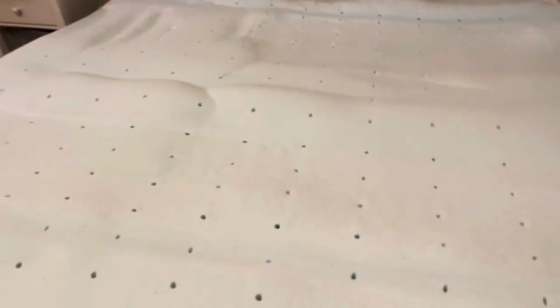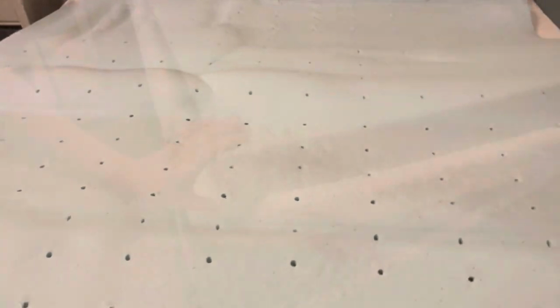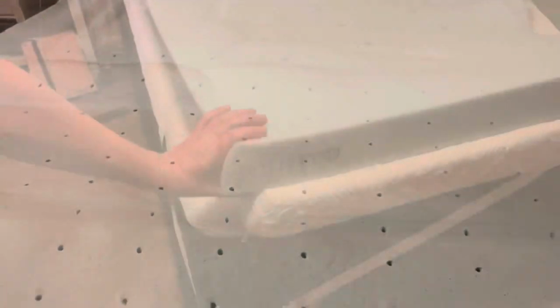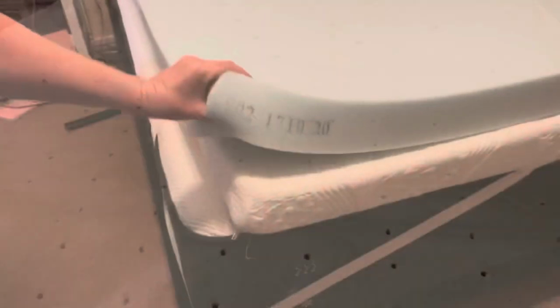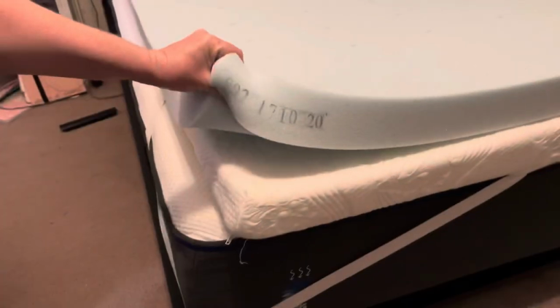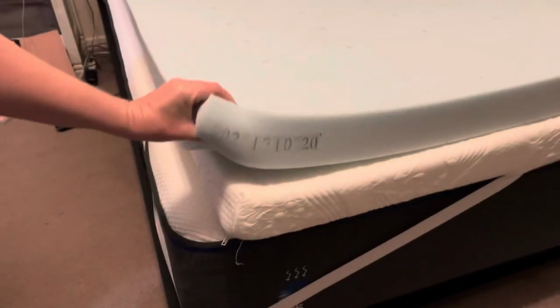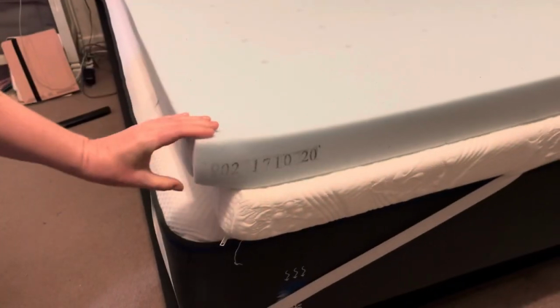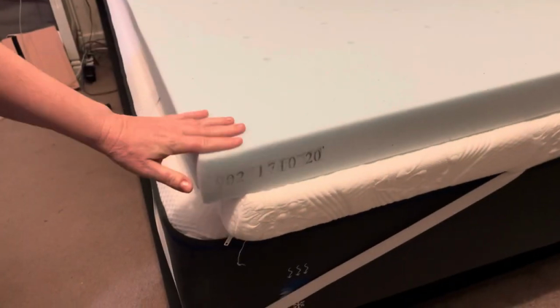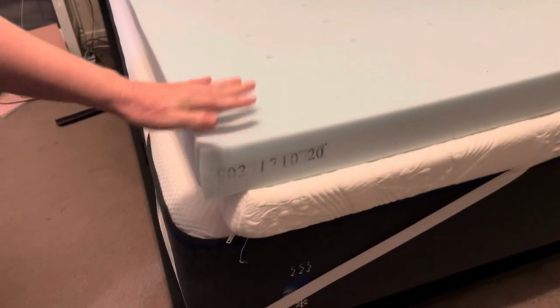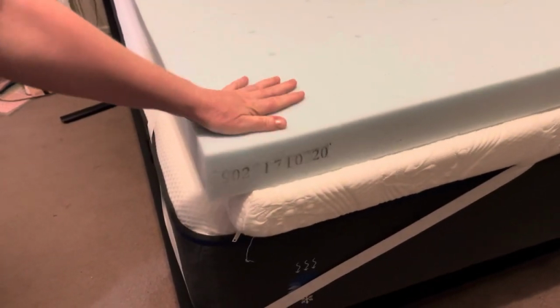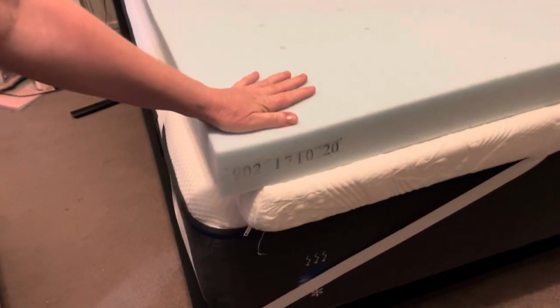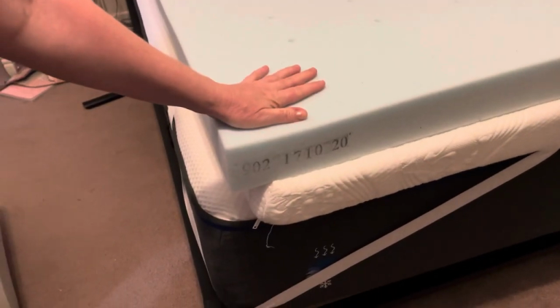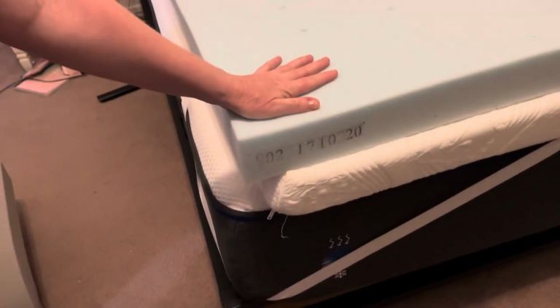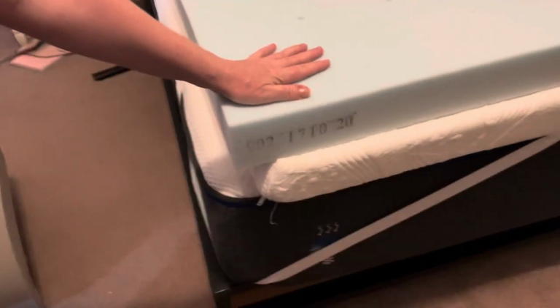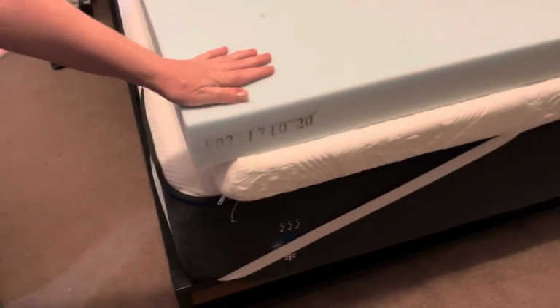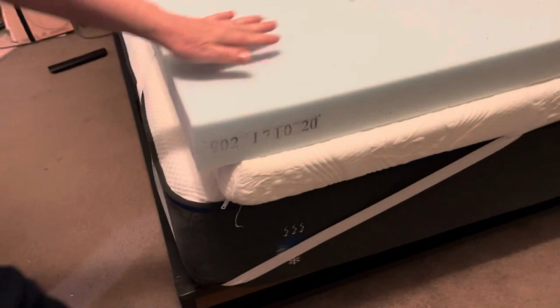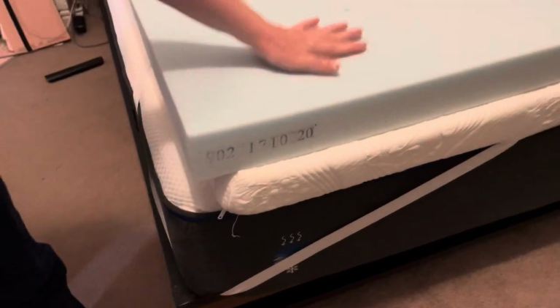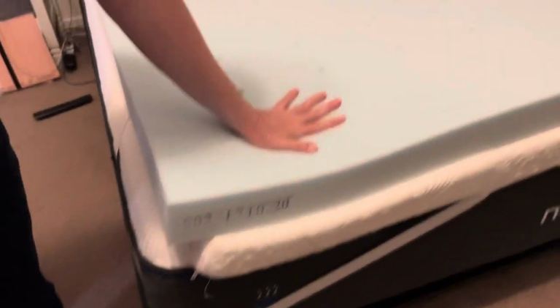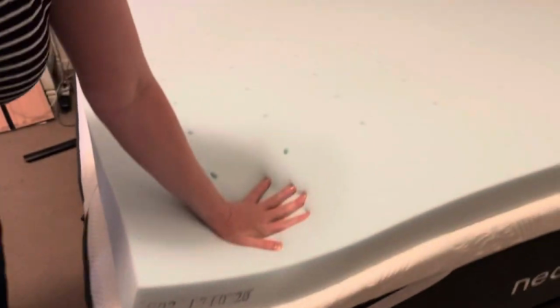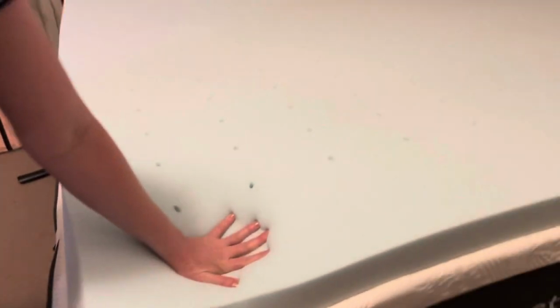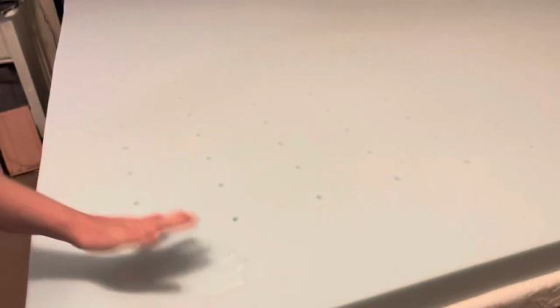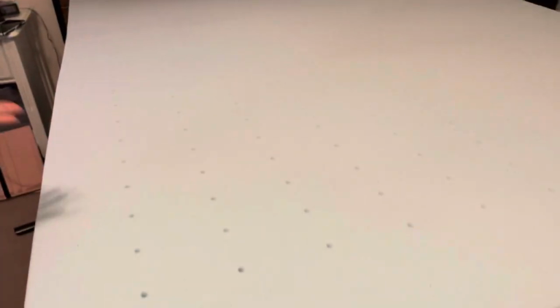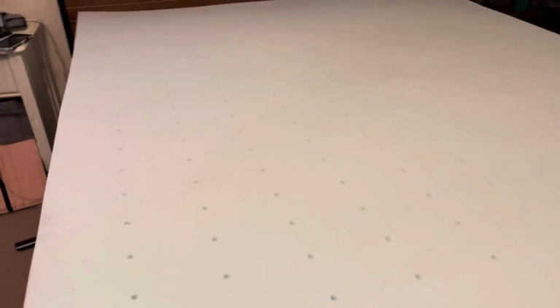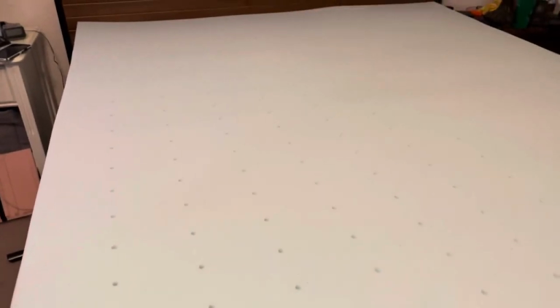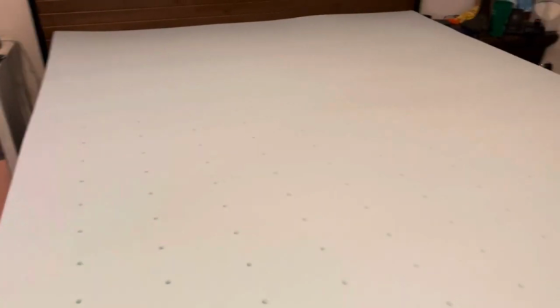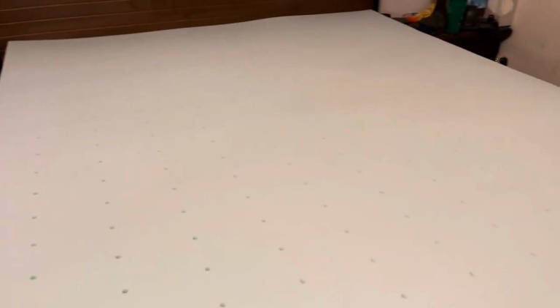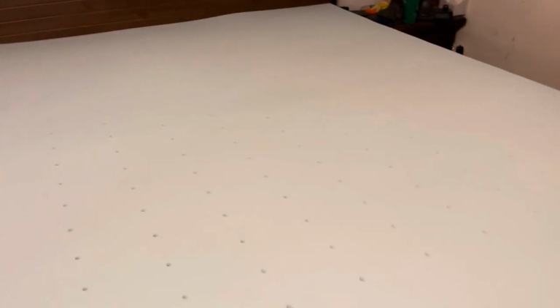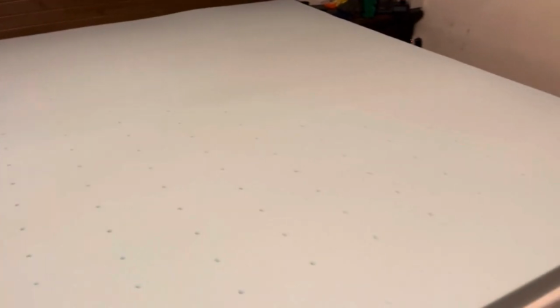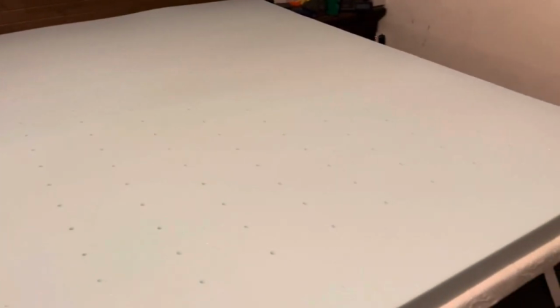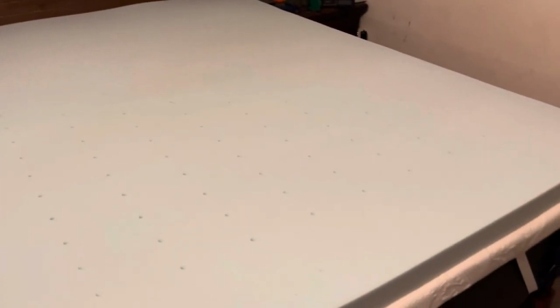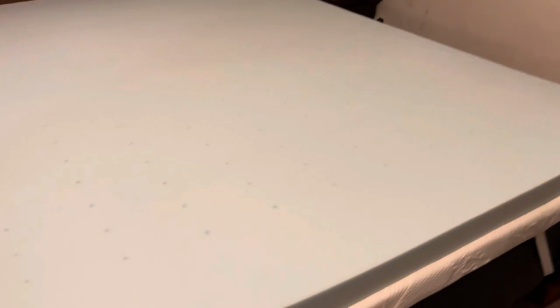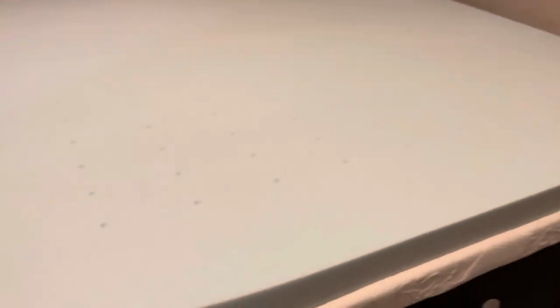We'll wait and see how long it takes. This has been about four hours now, and it looks fully fluffed up — the full three-inch thickness.